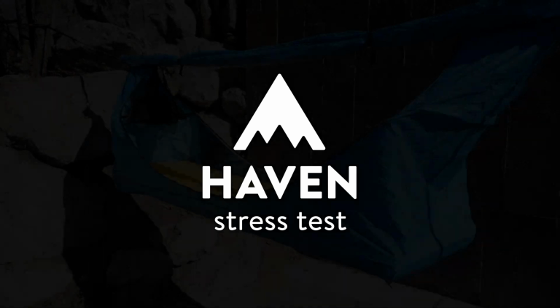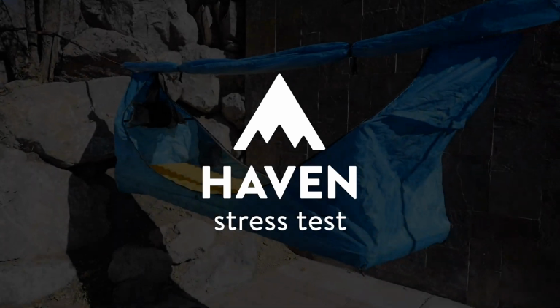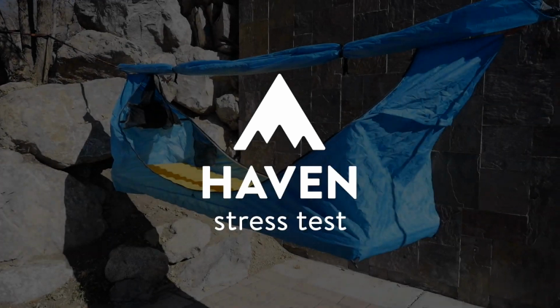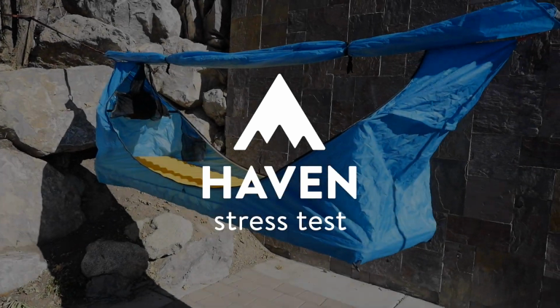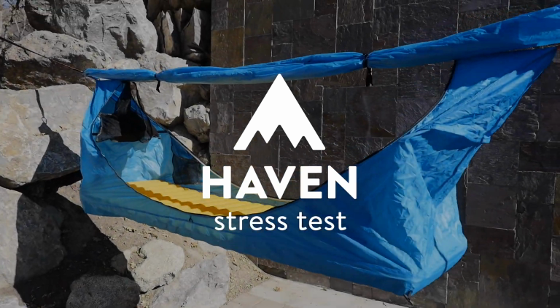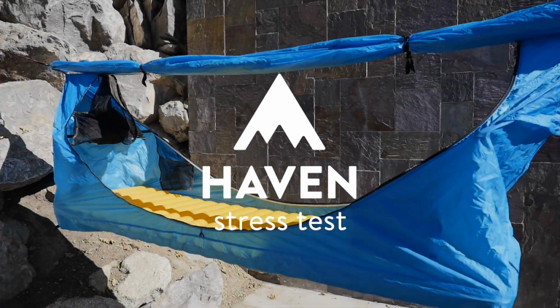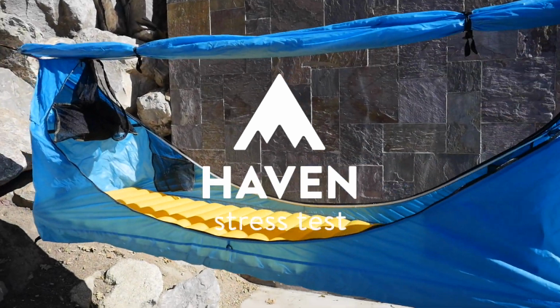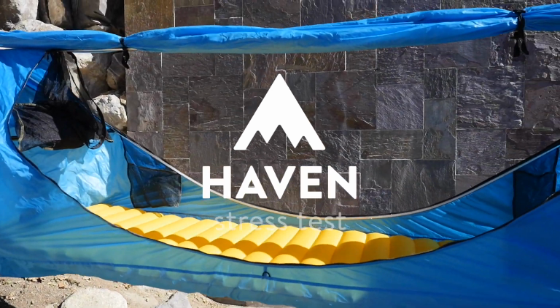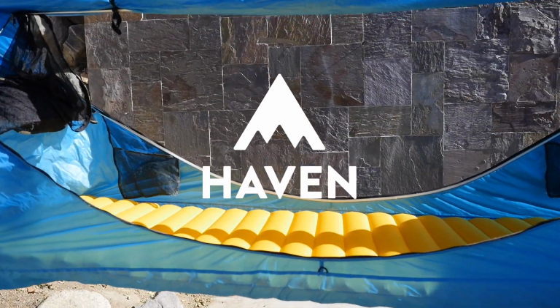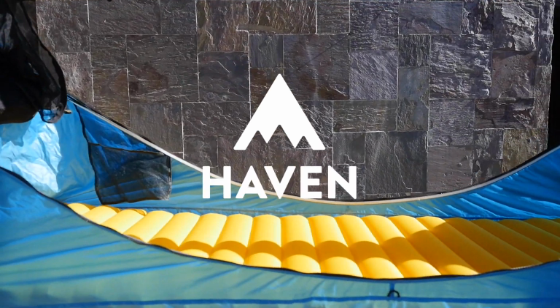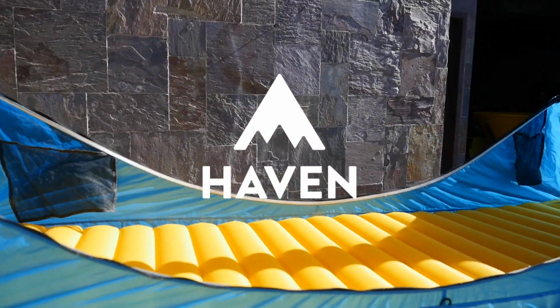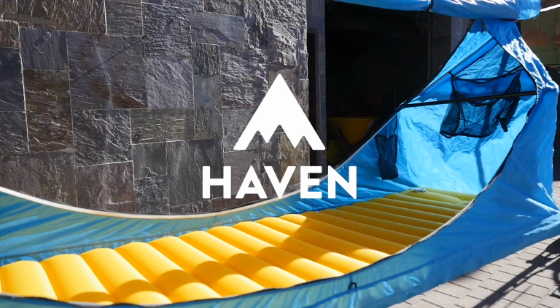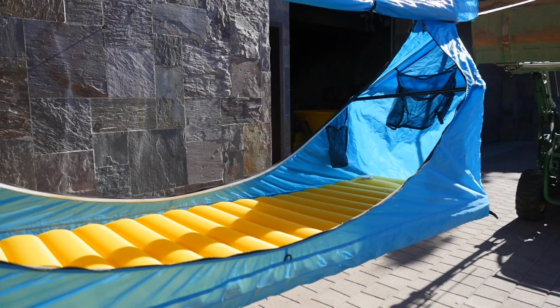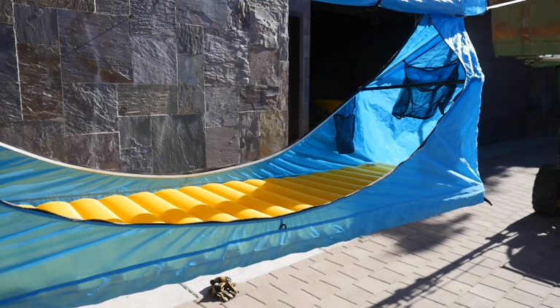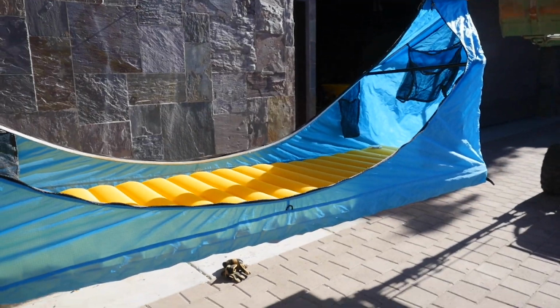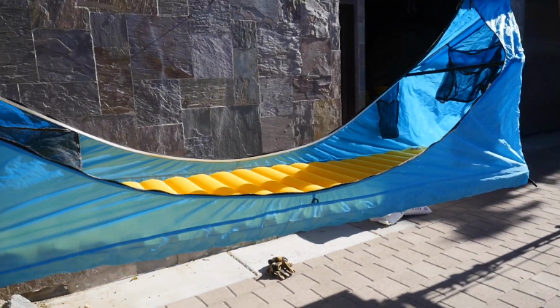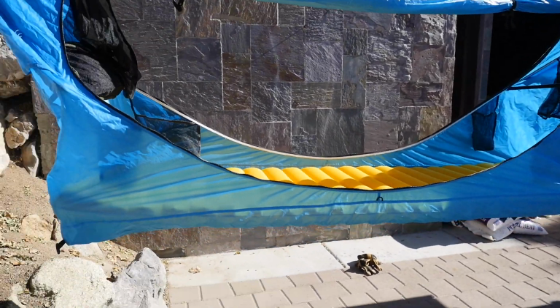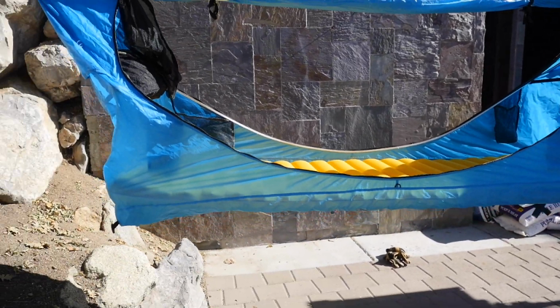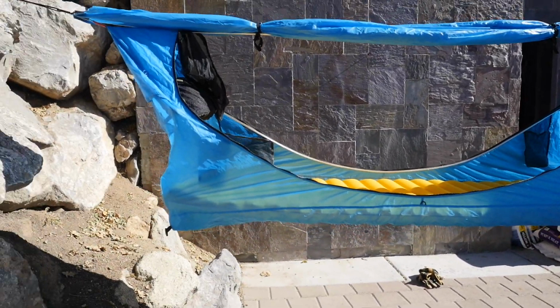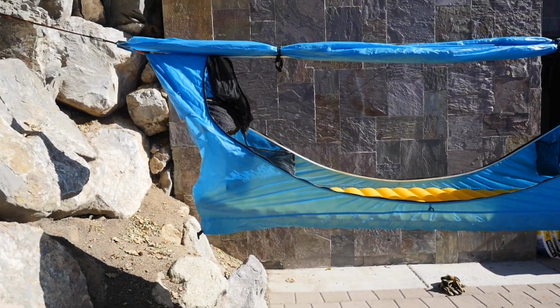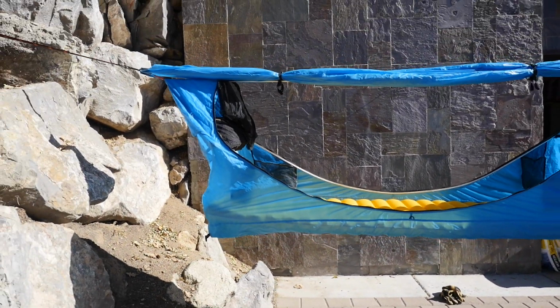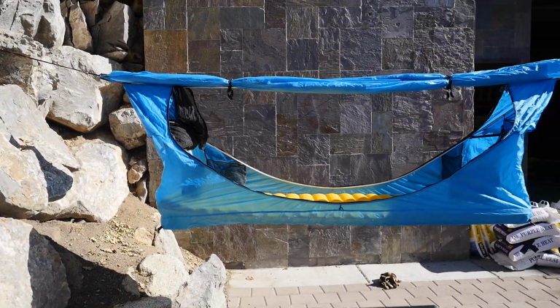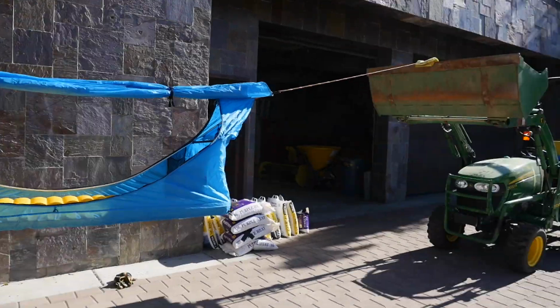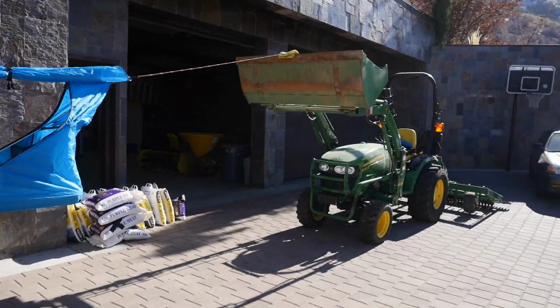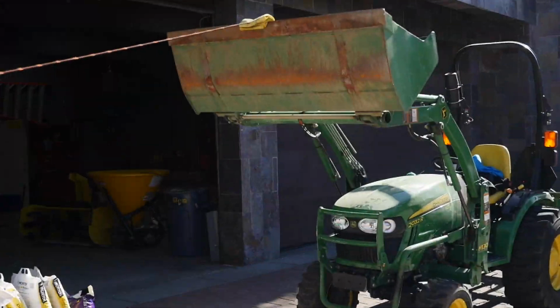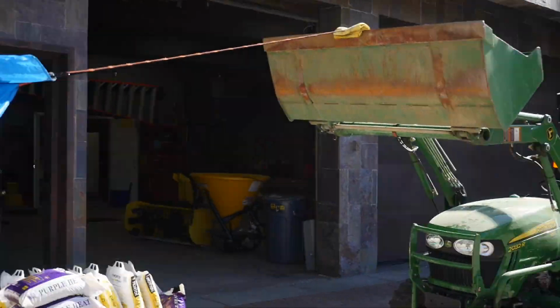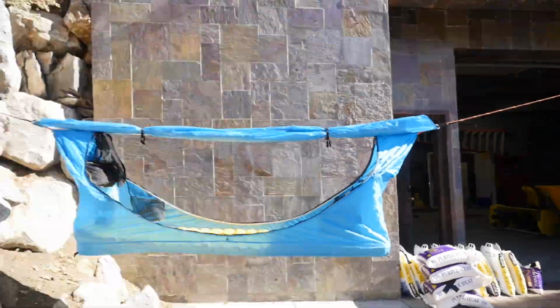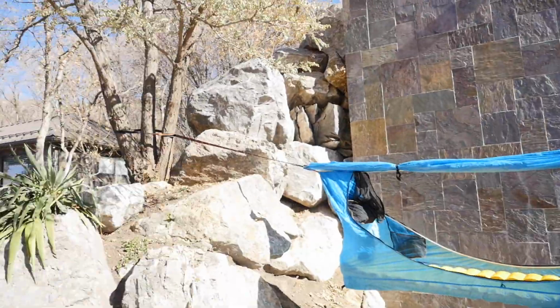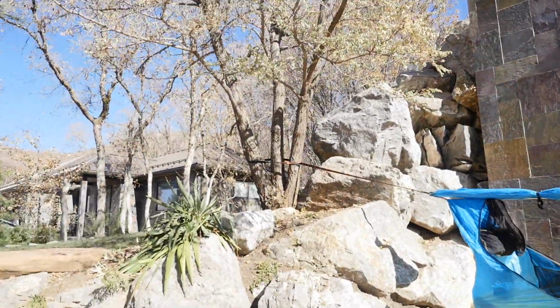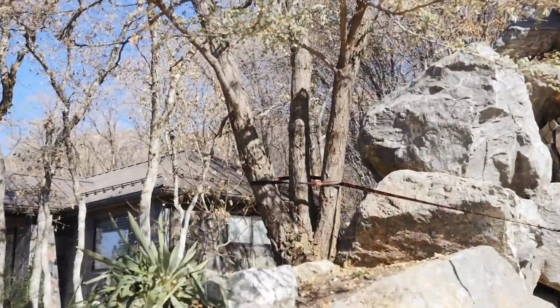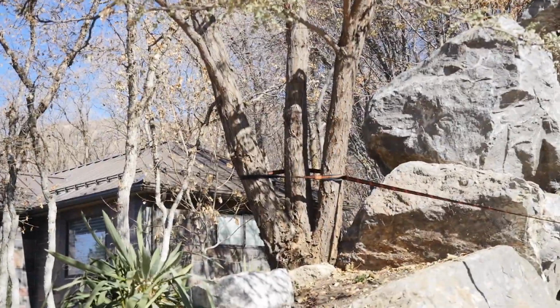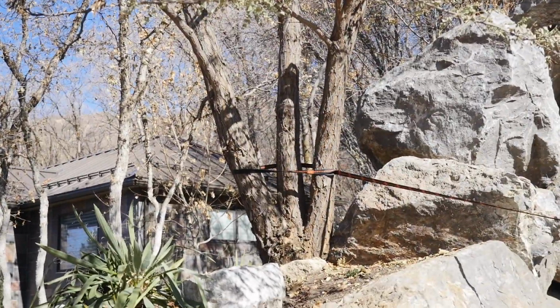Here we are testing one of the prototypes. We have one of the prototype pads and we're going to do a stress test. My assistant Dave is here helping me out. We have the John Deere holding it up on one end, and this tree will hopefully be able to hold up the other.